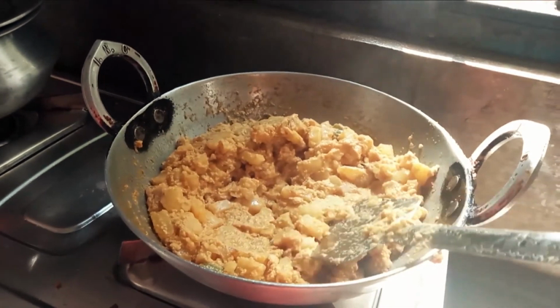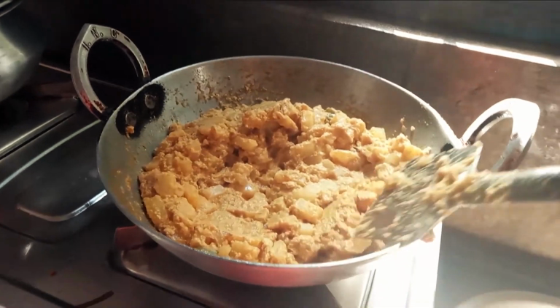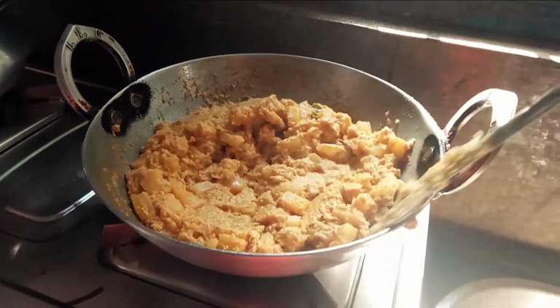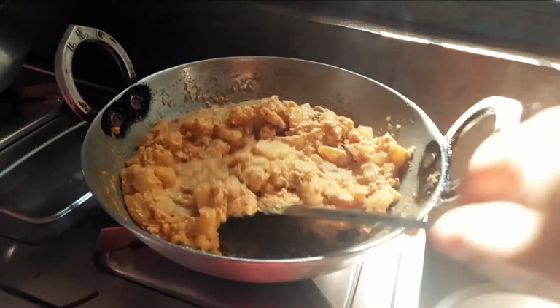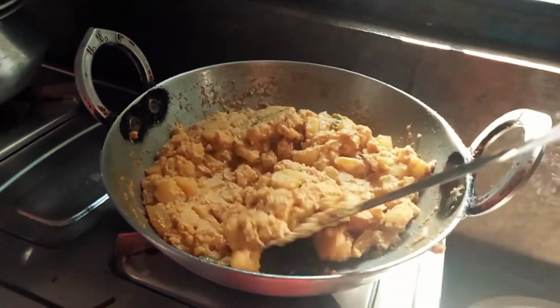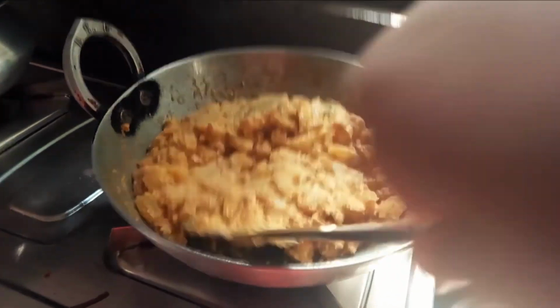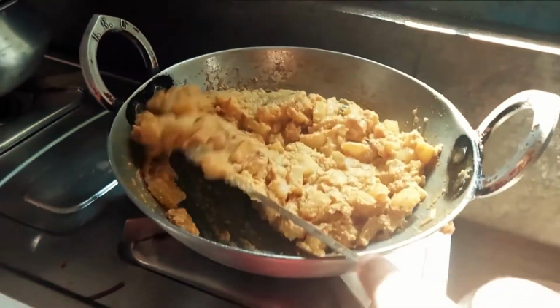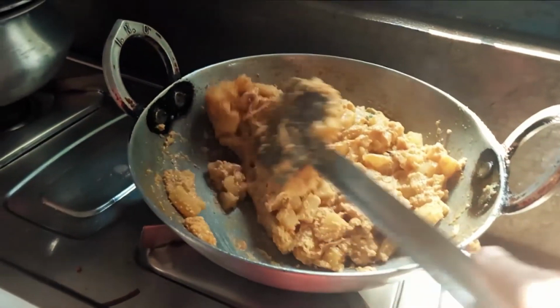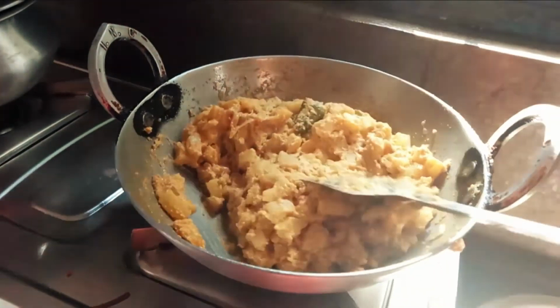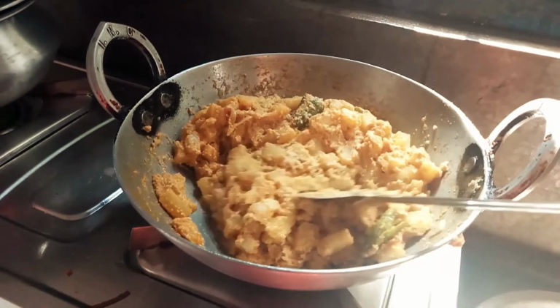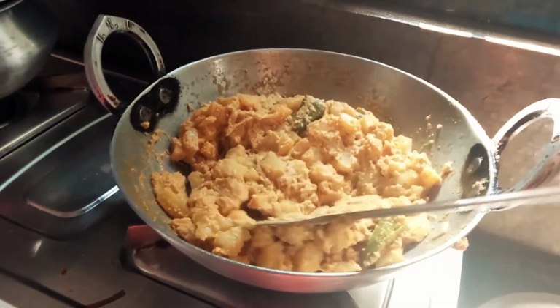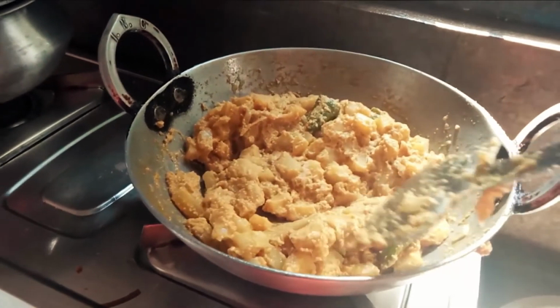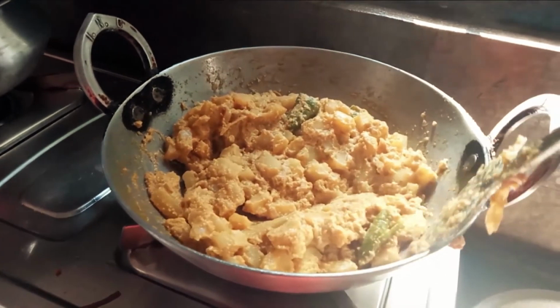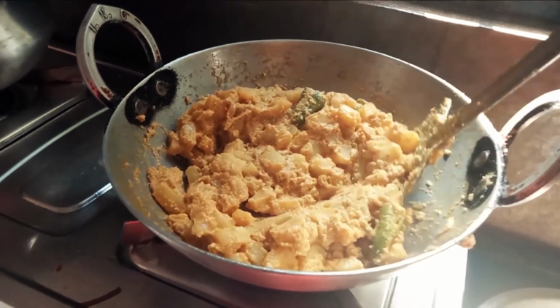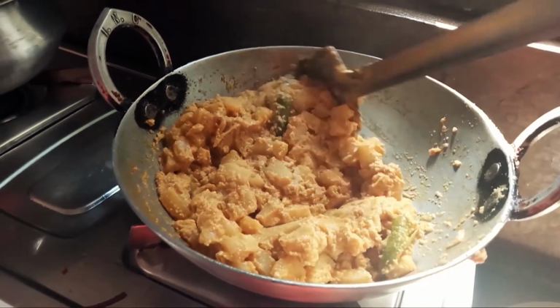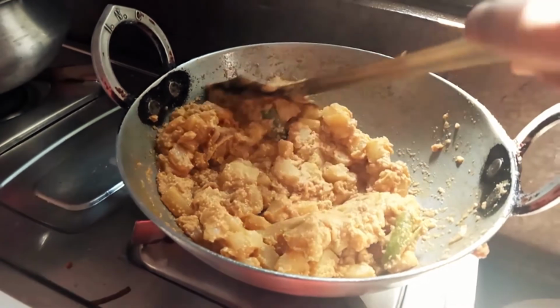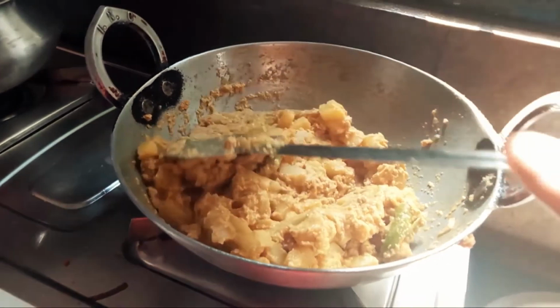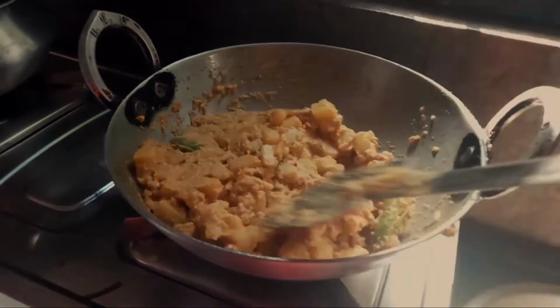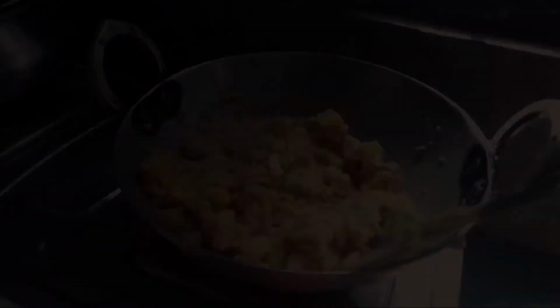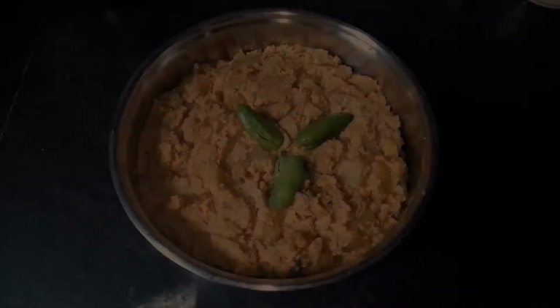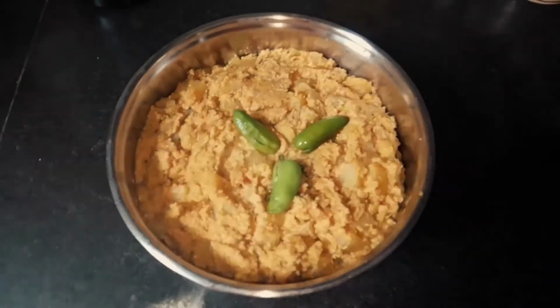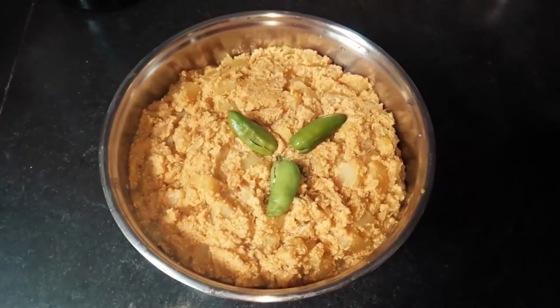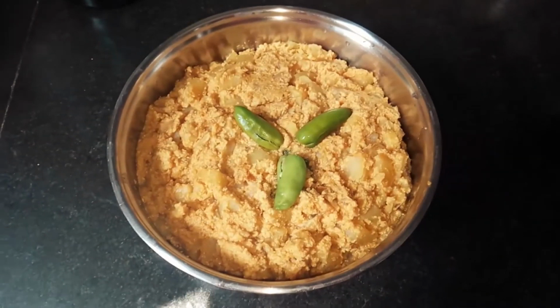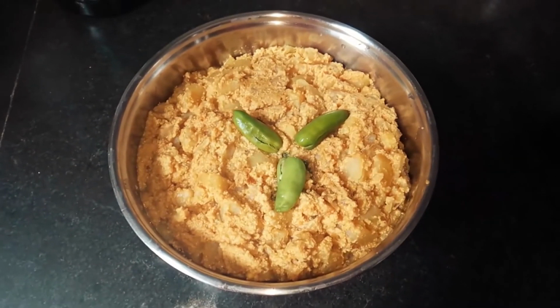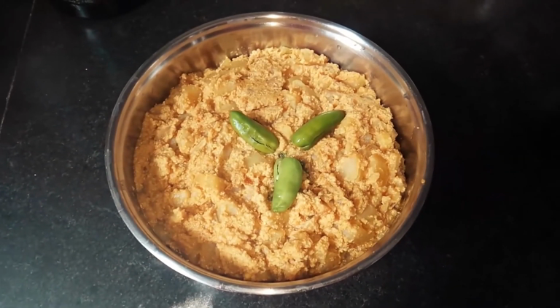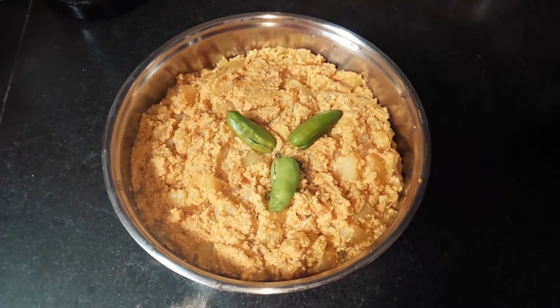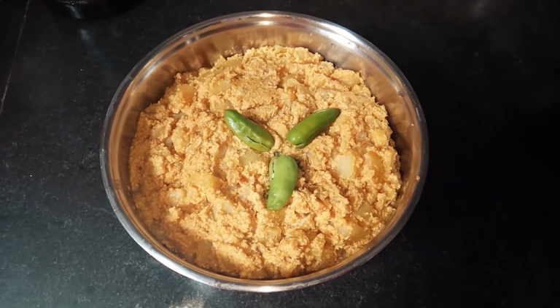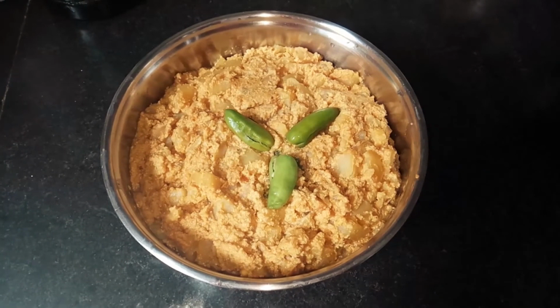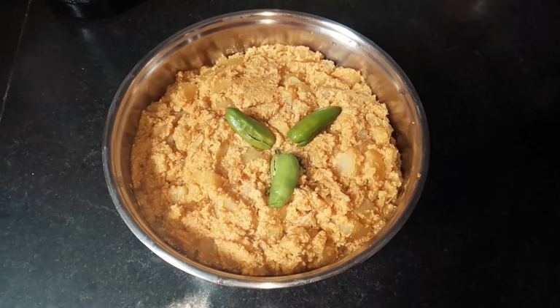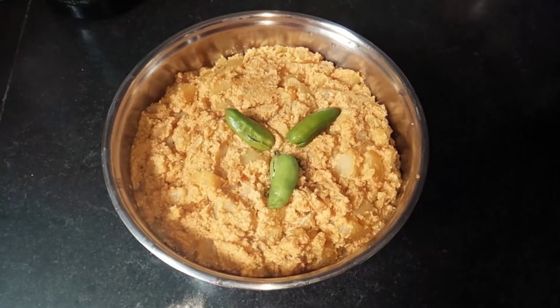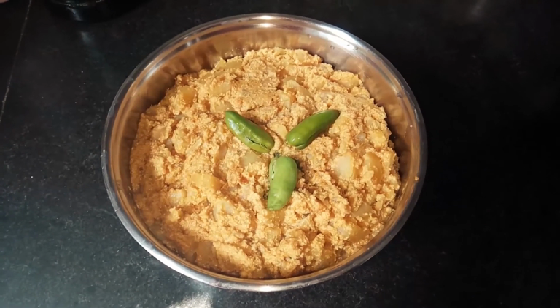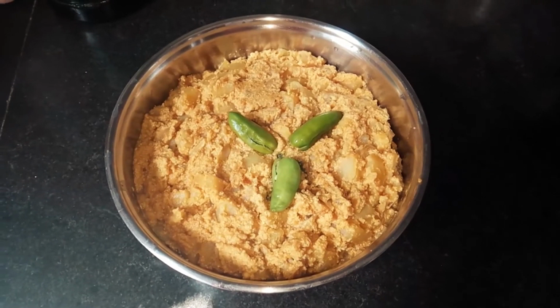And now it is ready to serve. Our Bengali style aloo posto is ready!